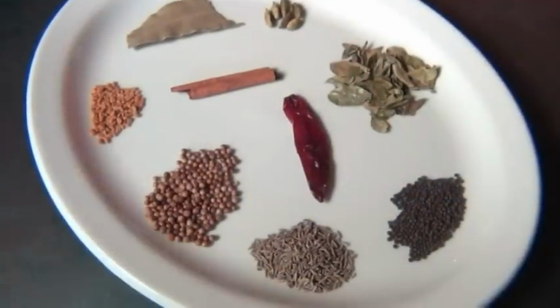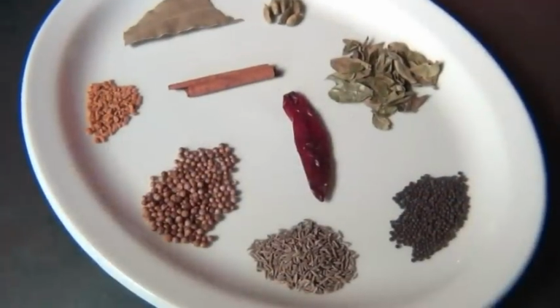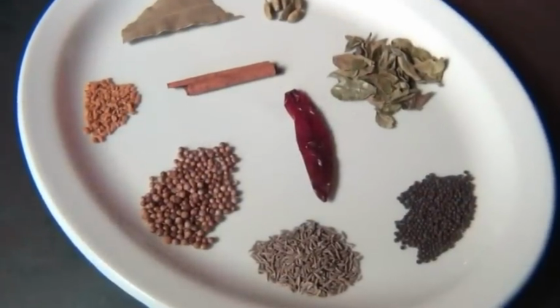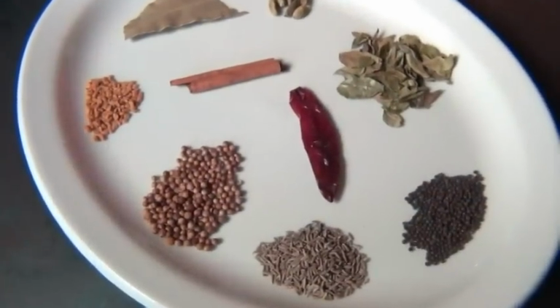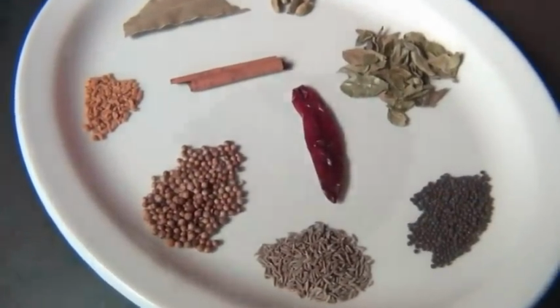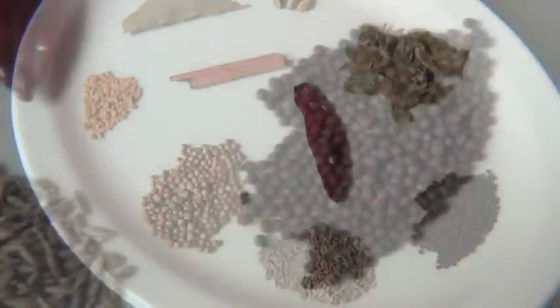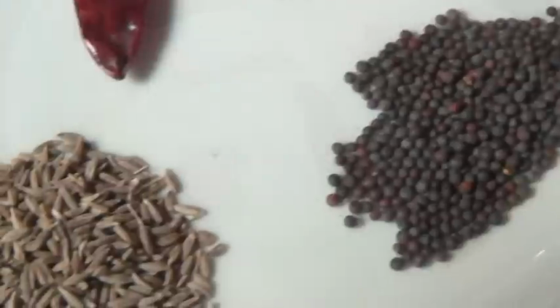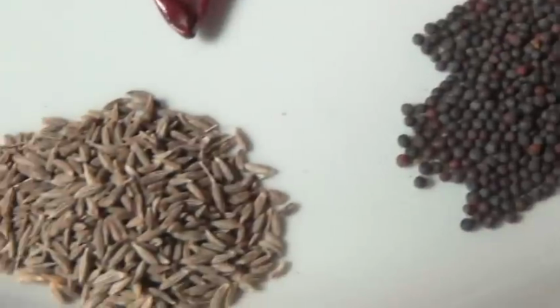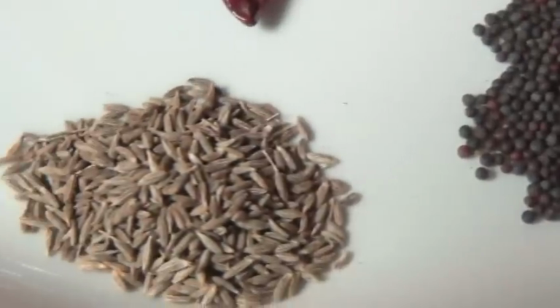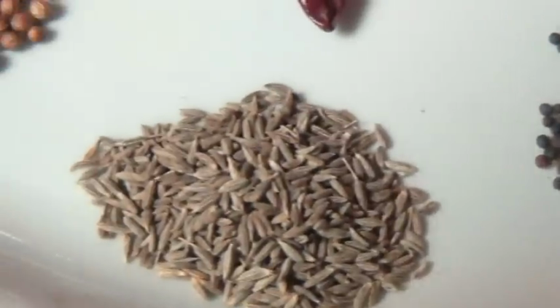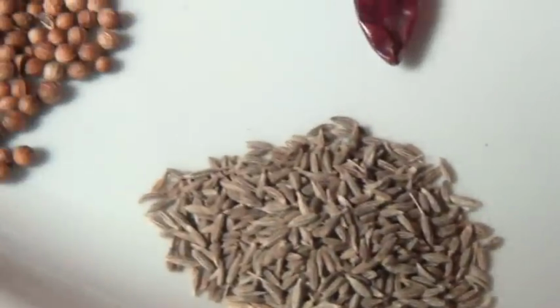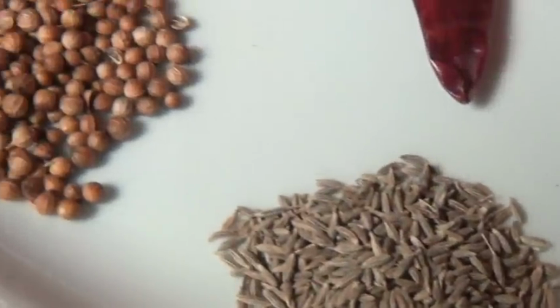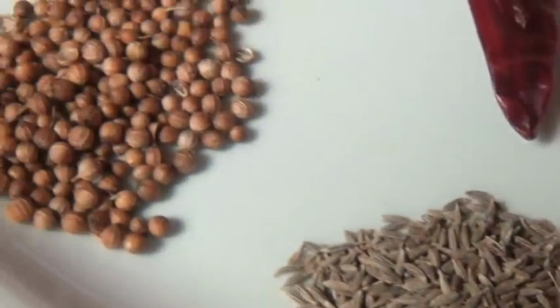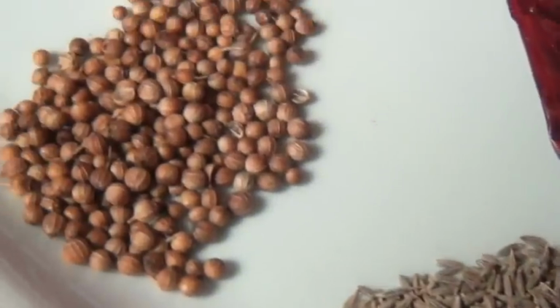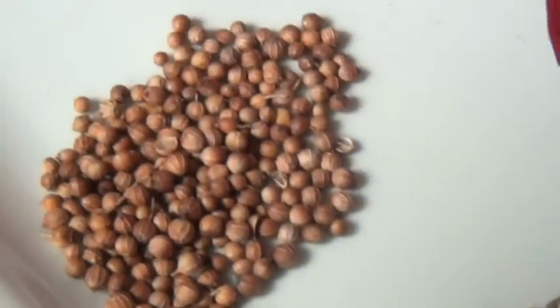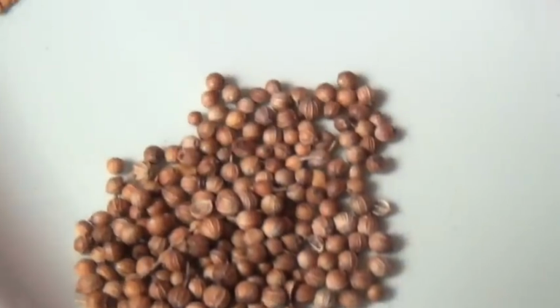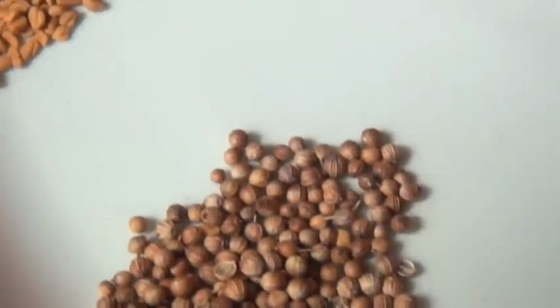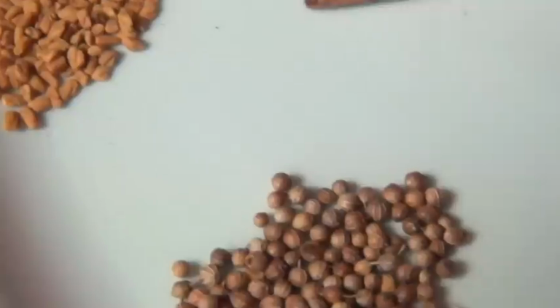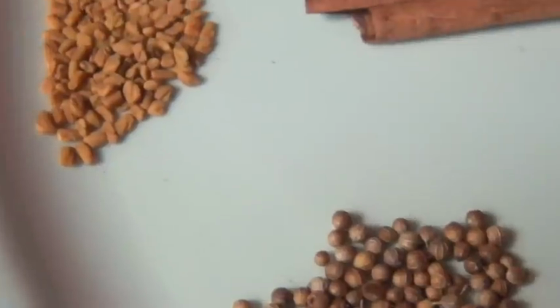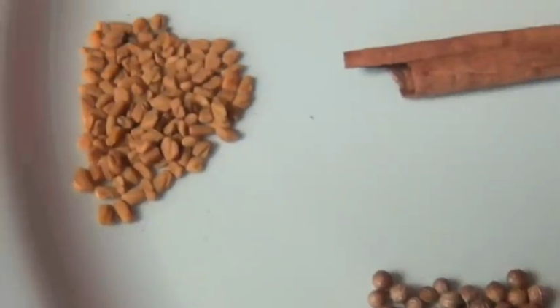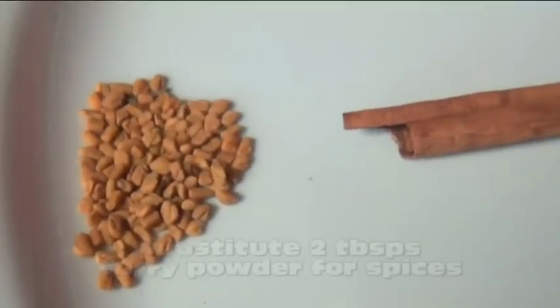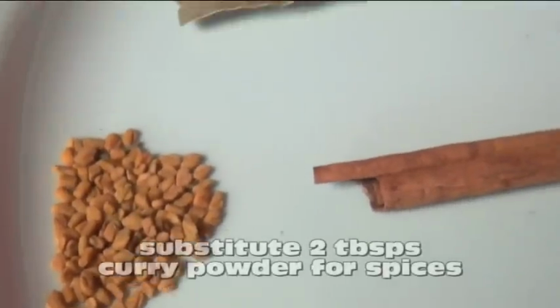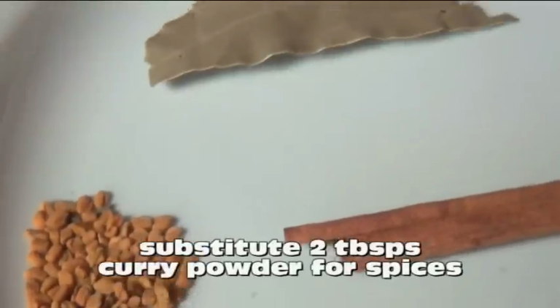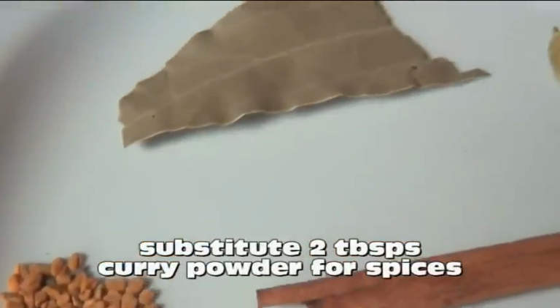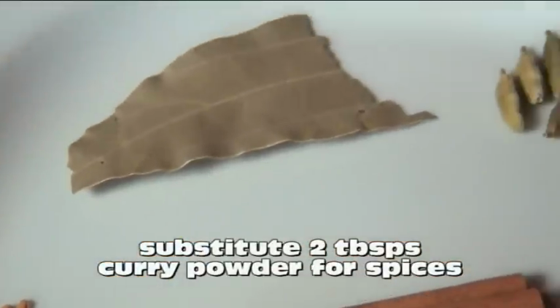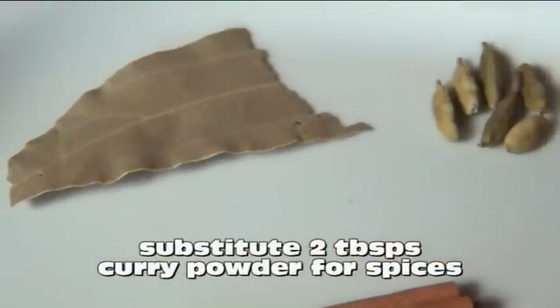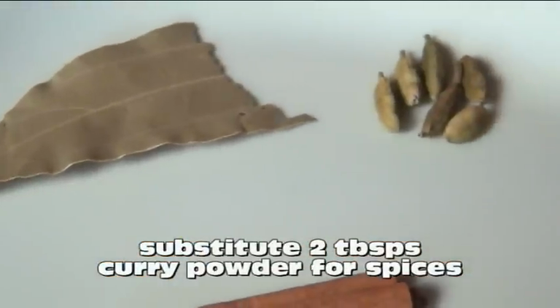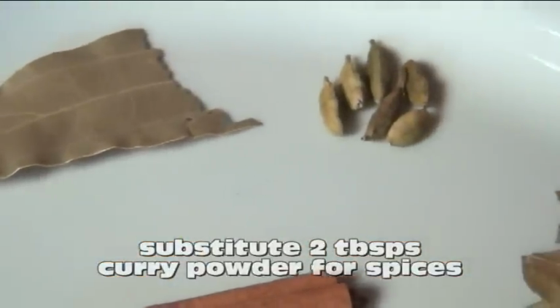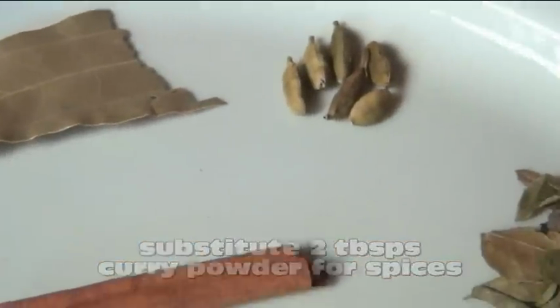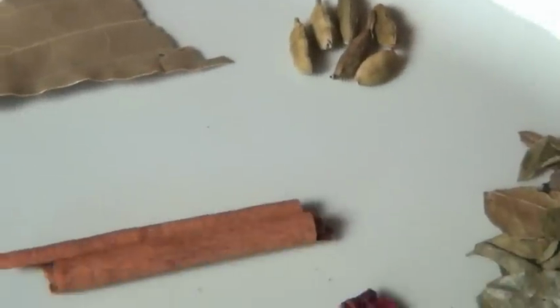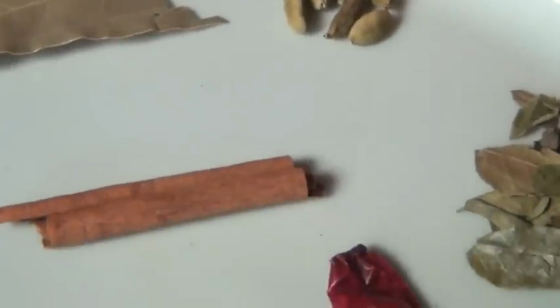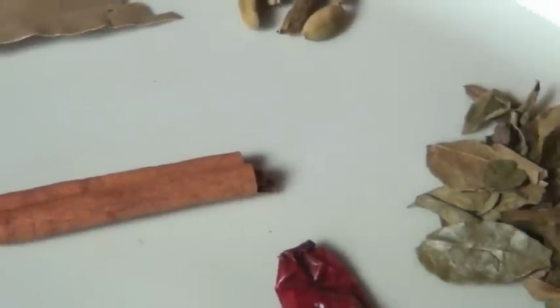The best curries begin with whole spices. Some of them are left whole, and others get ground. If you don't have a lot of these spices and you don't really want to, you can substitute two tablespoons of curry powder in this recipe. I'll let you know when it goes in.